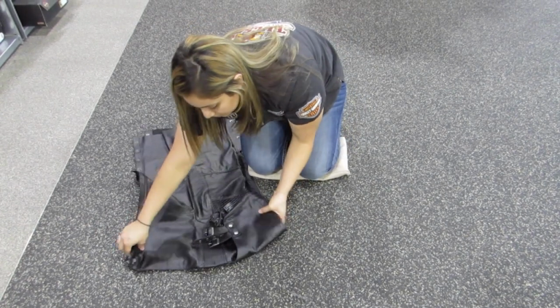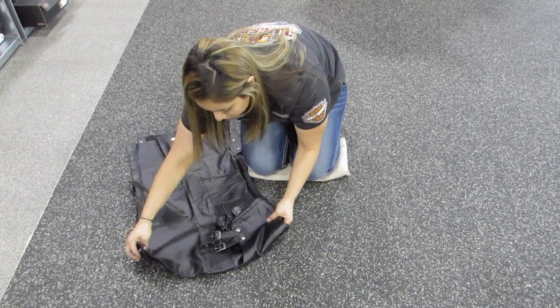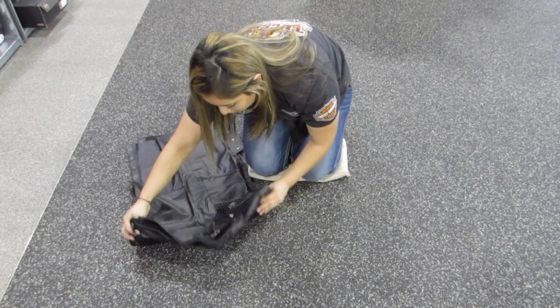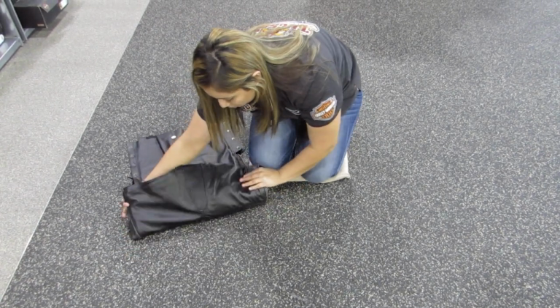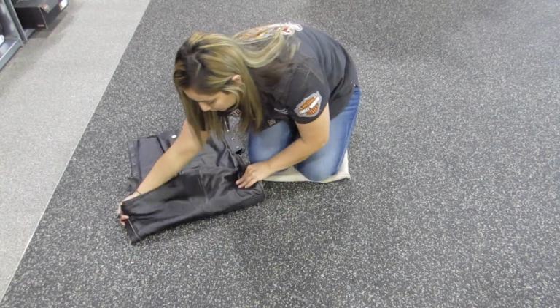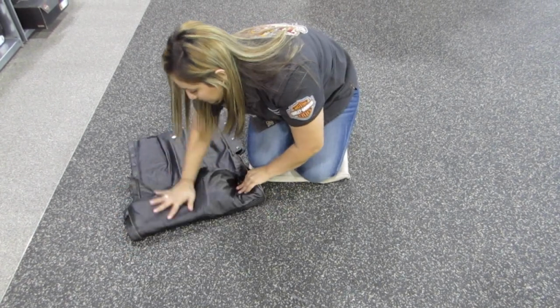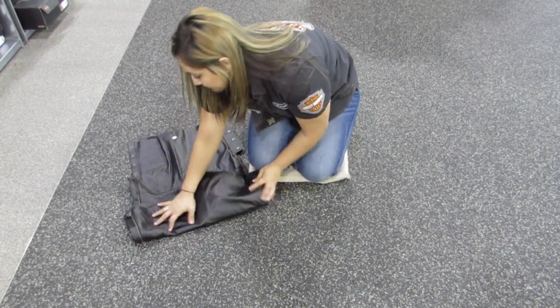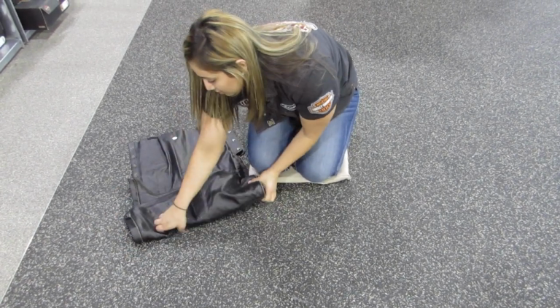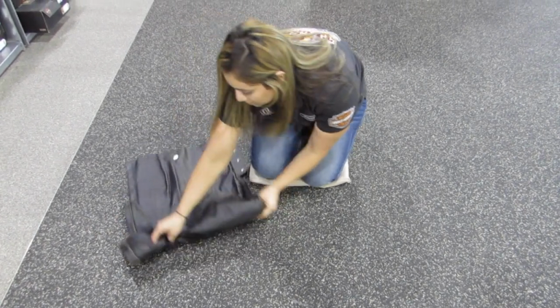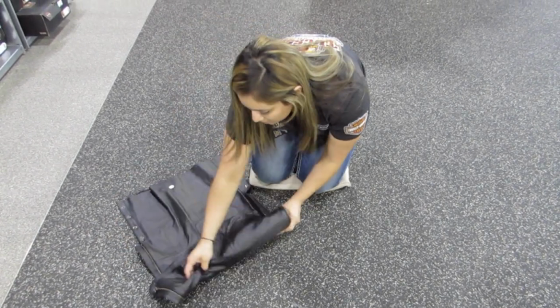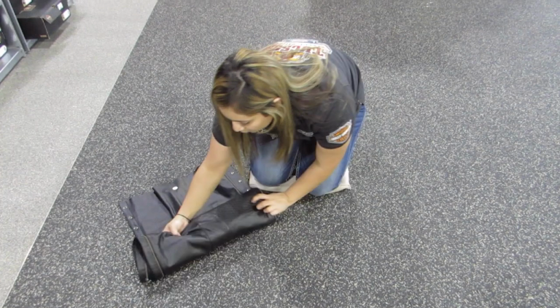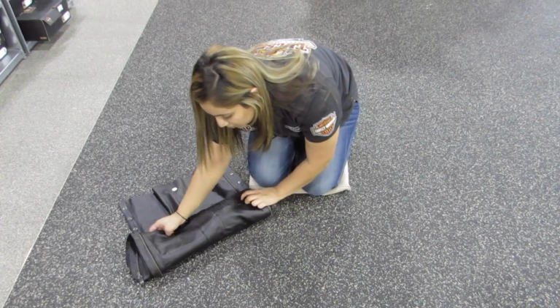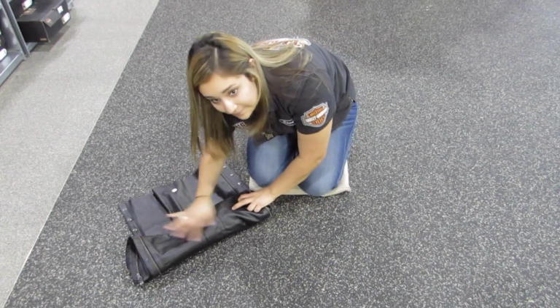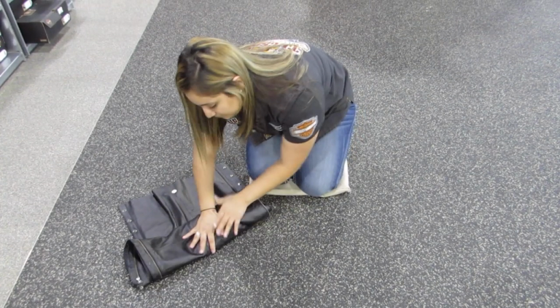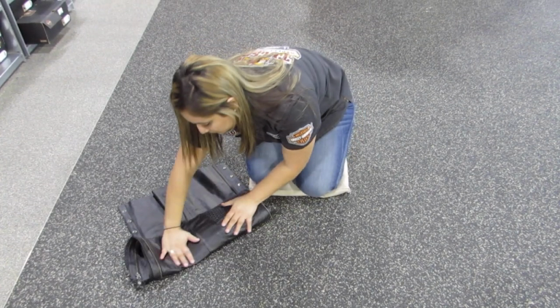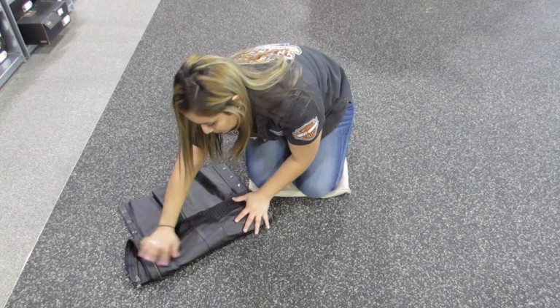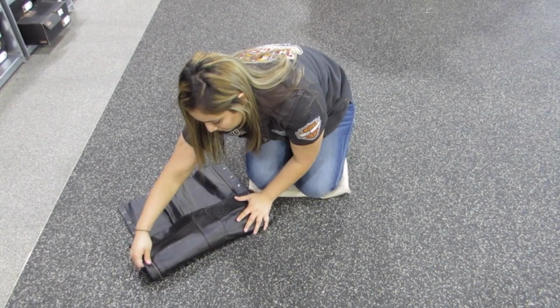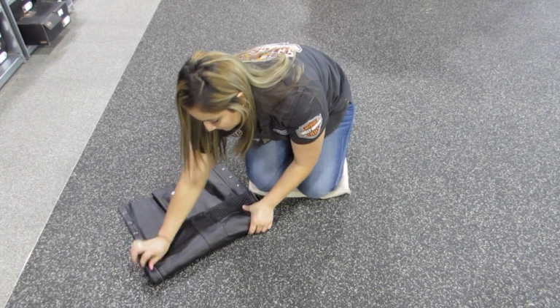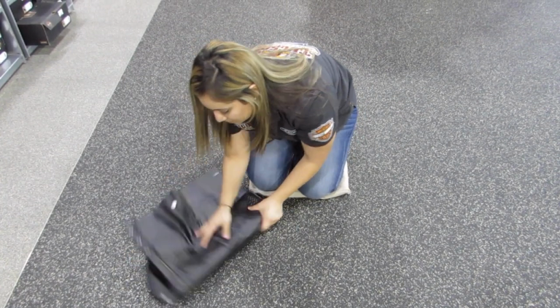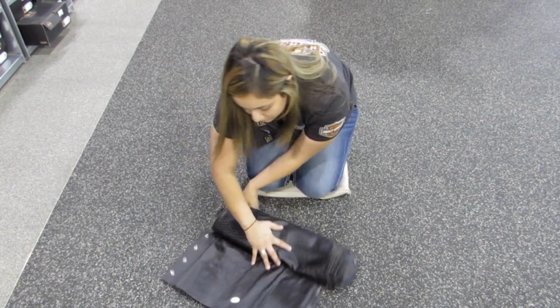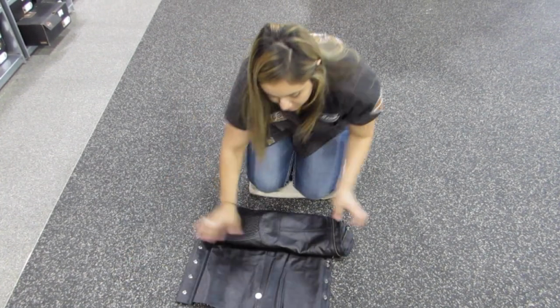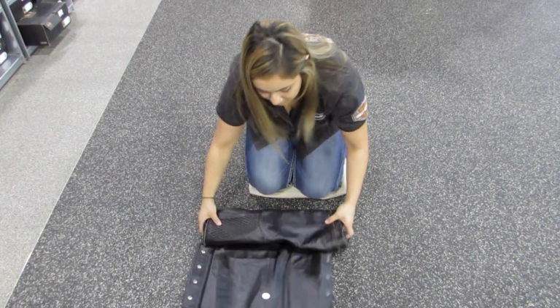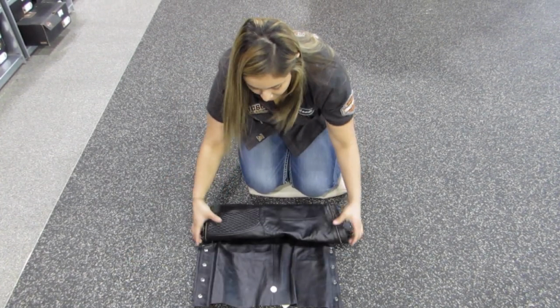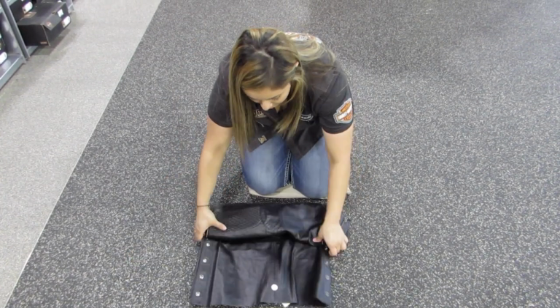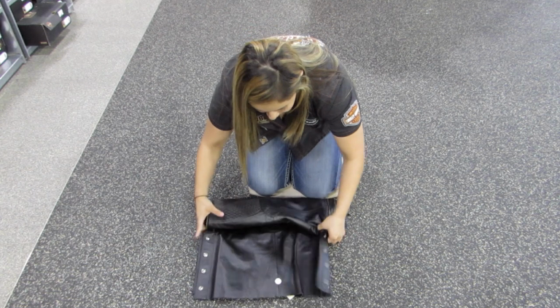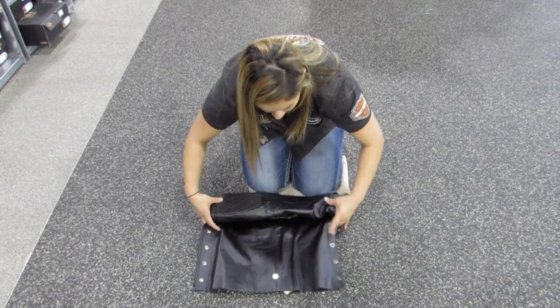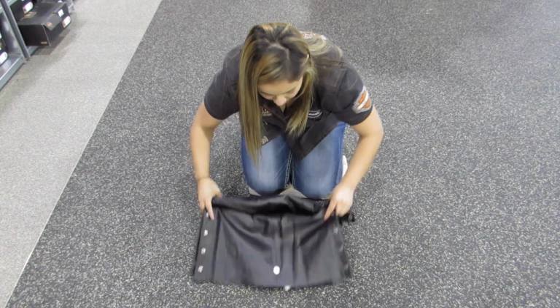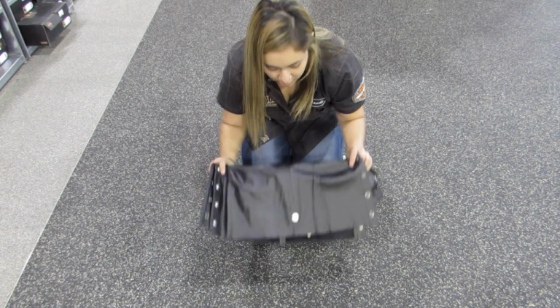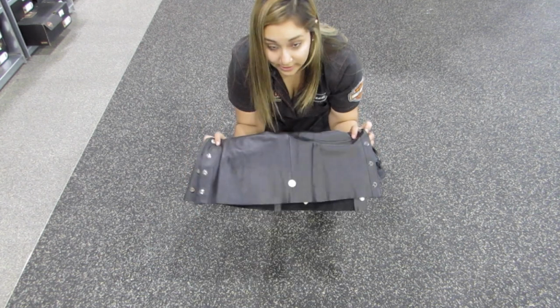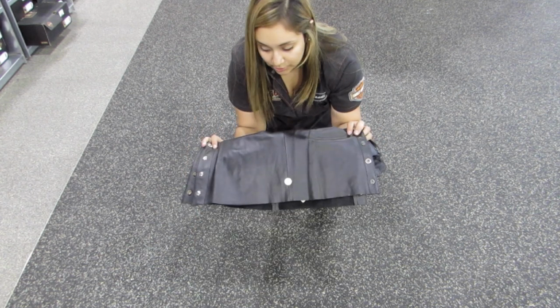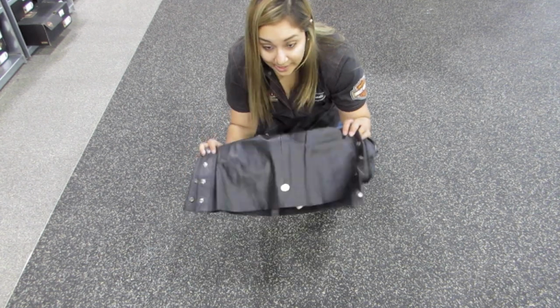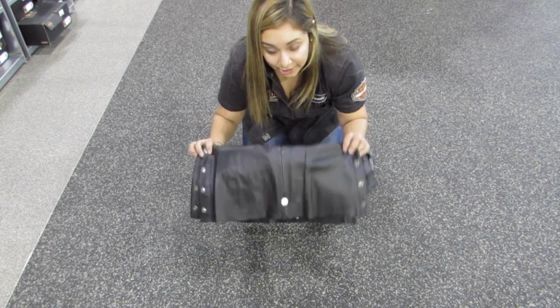Then you're going to roll over once, one more time, forward — you're going to roll those pocket zone buttons underneath.